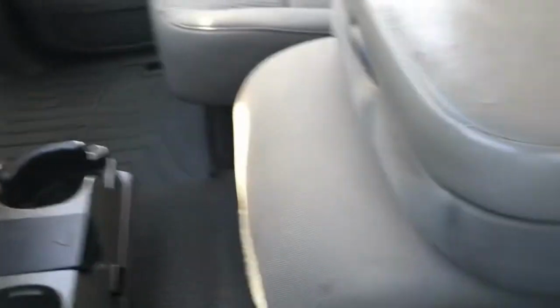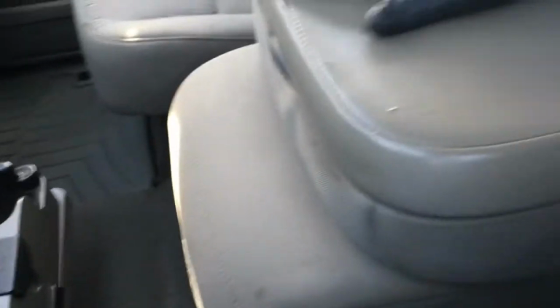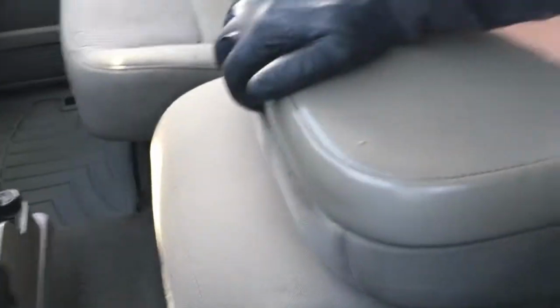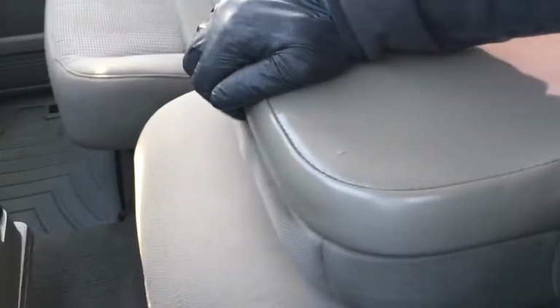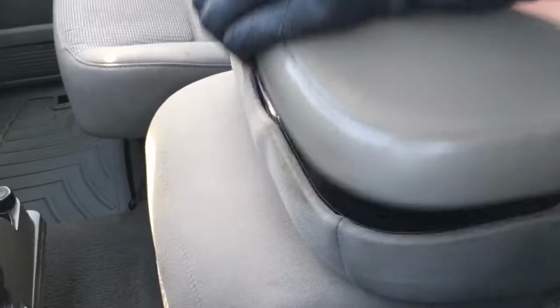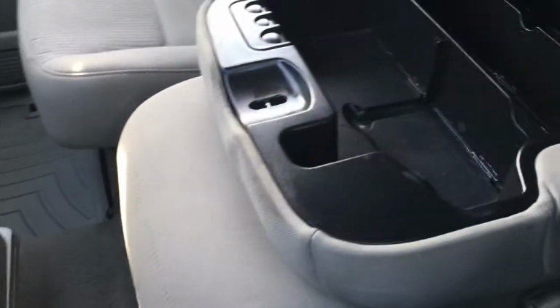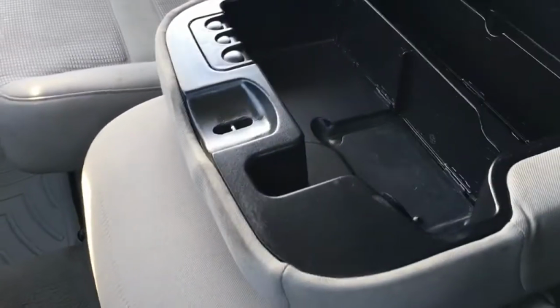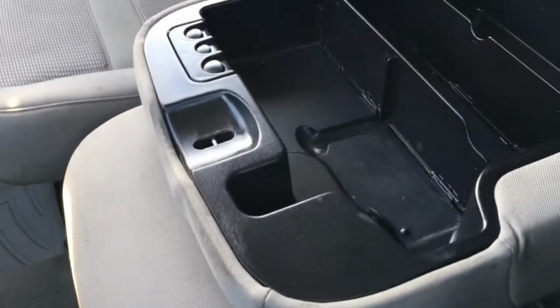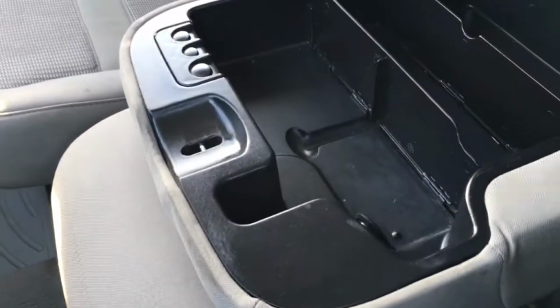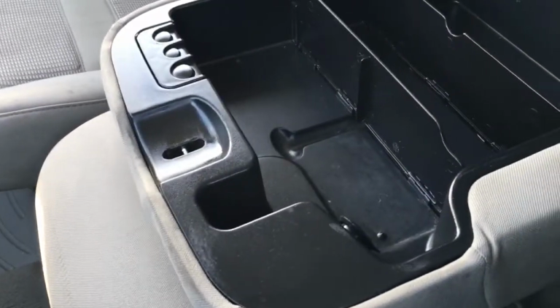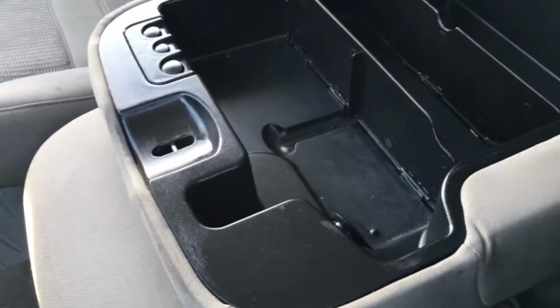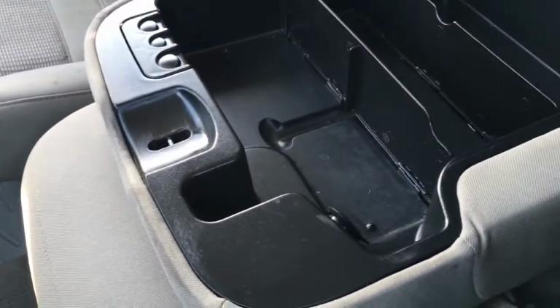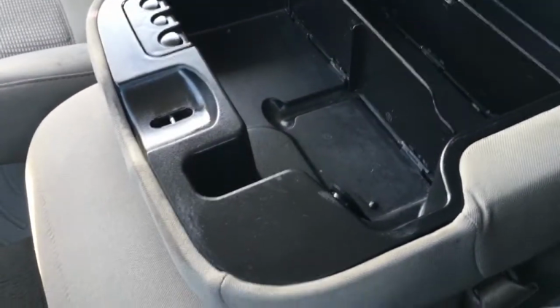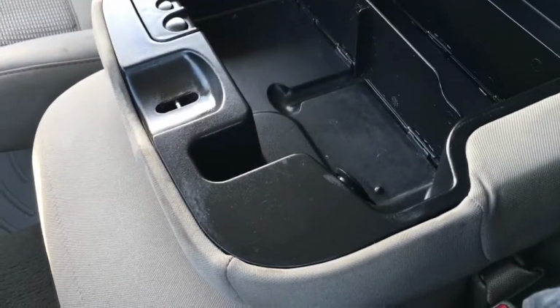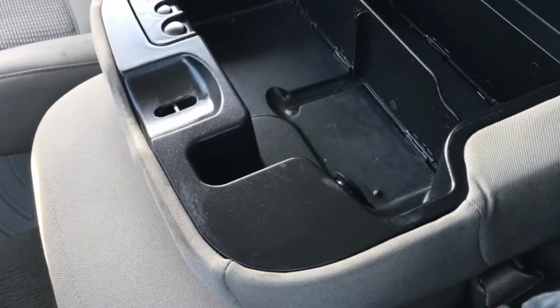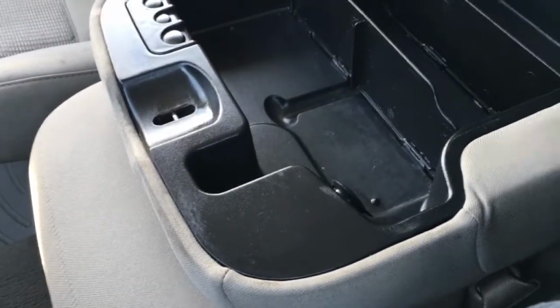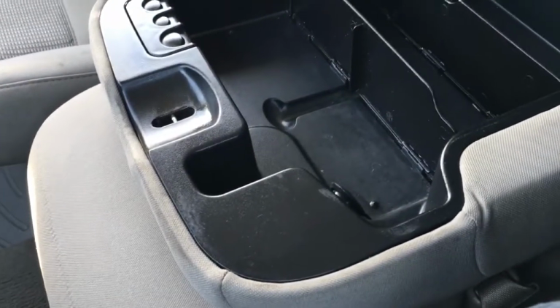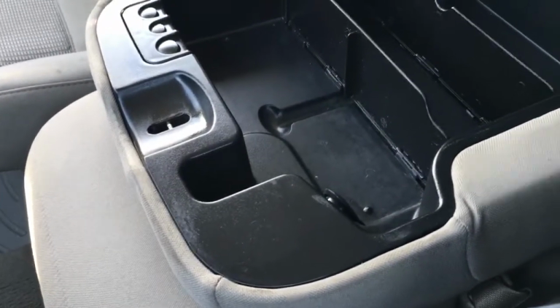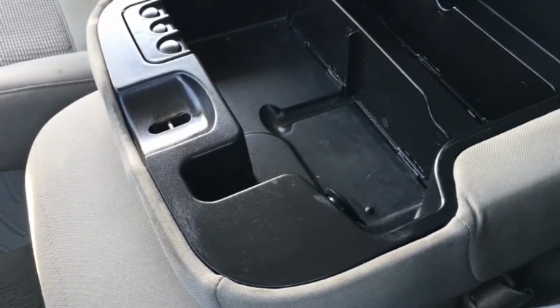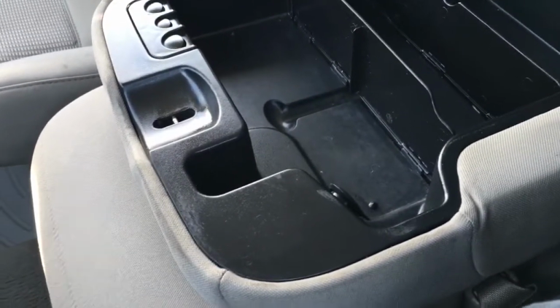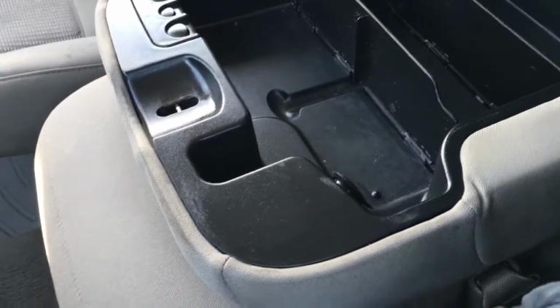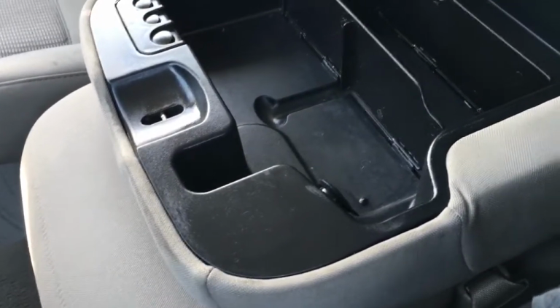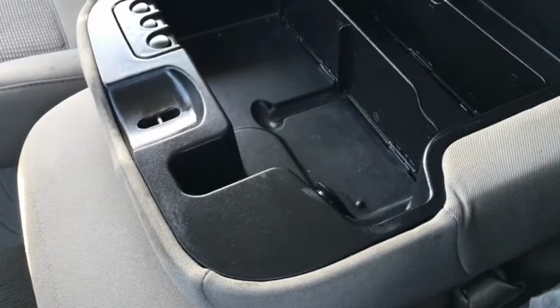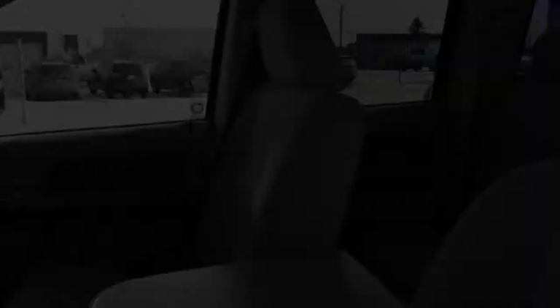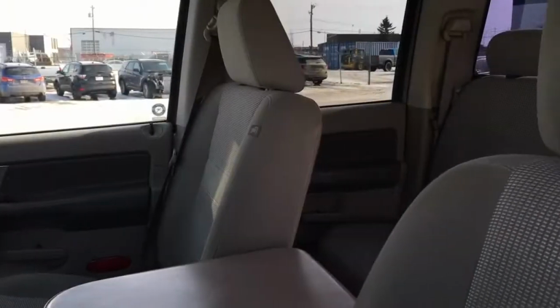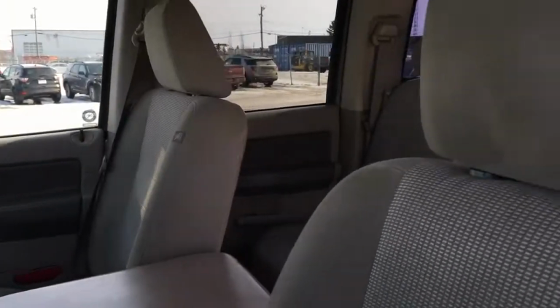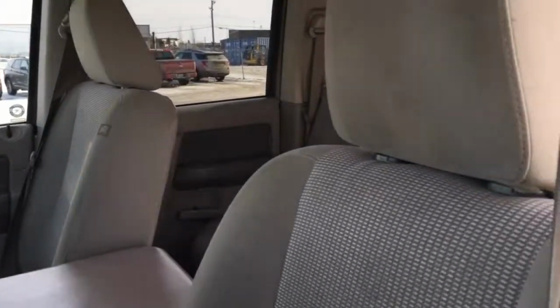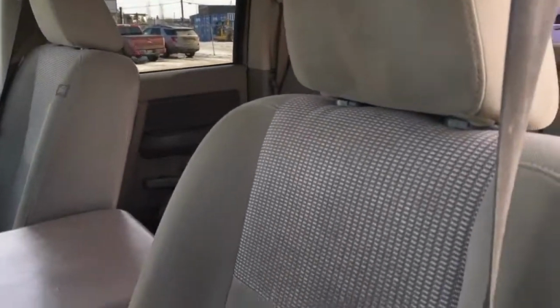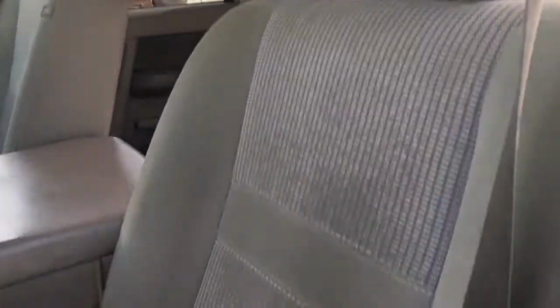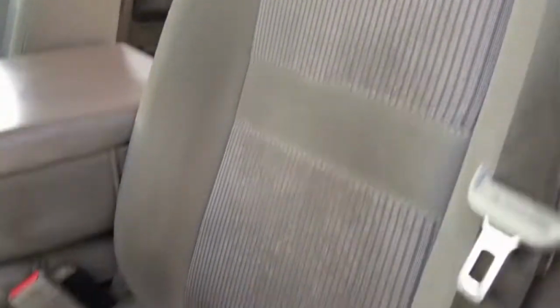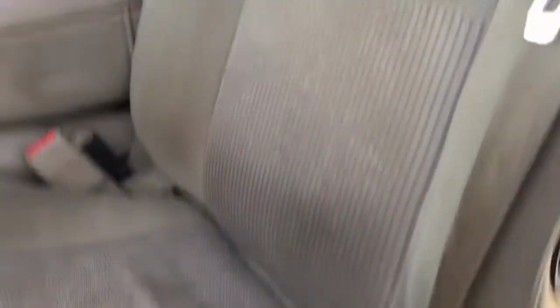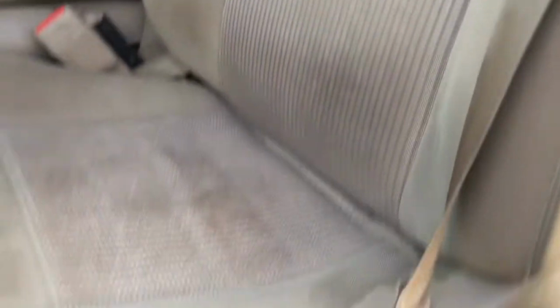In the center, this console does fold away to accommodate an extra passenger, and down below there's a 12-volt DC power outlet plus storage.